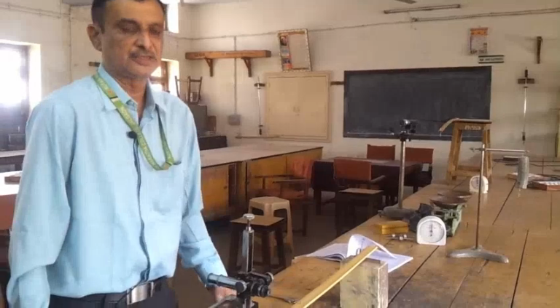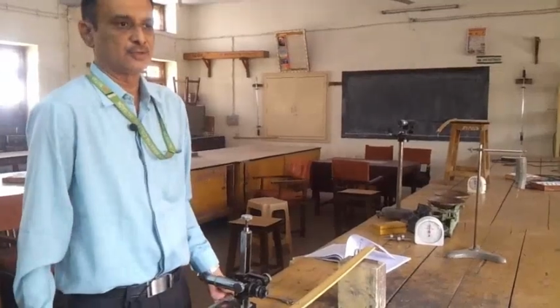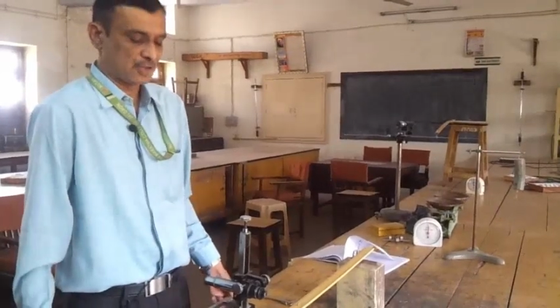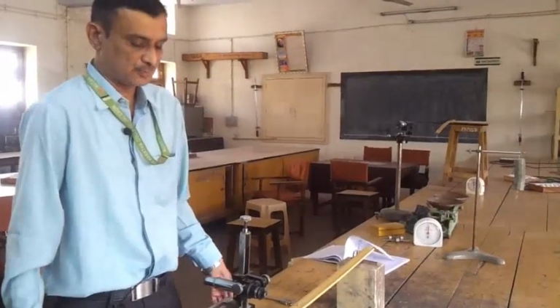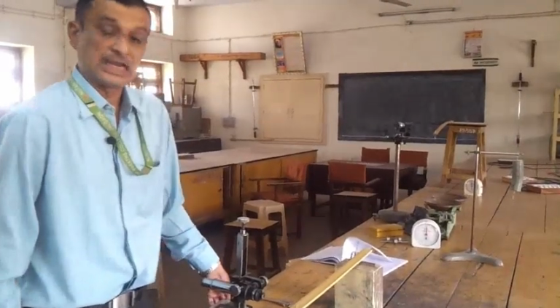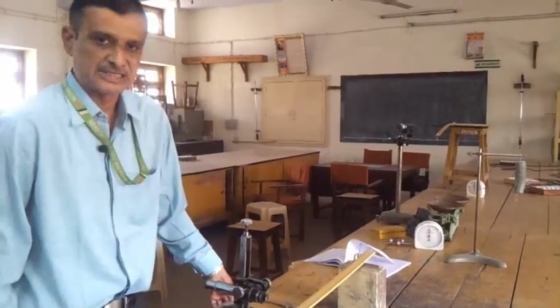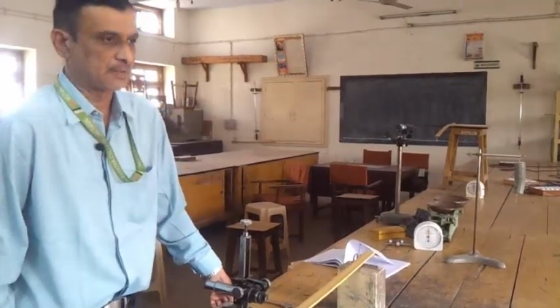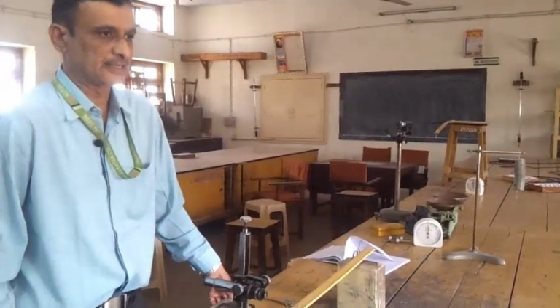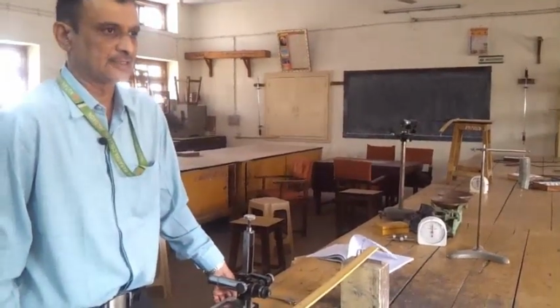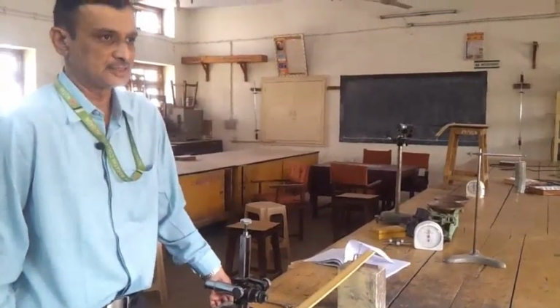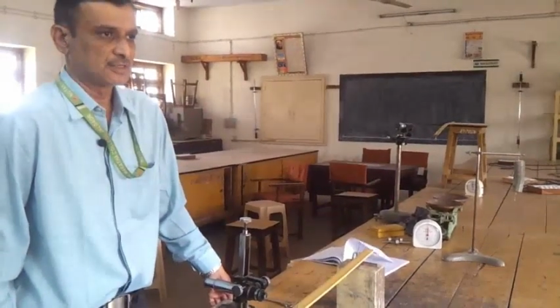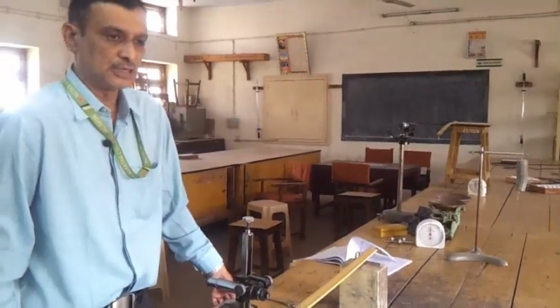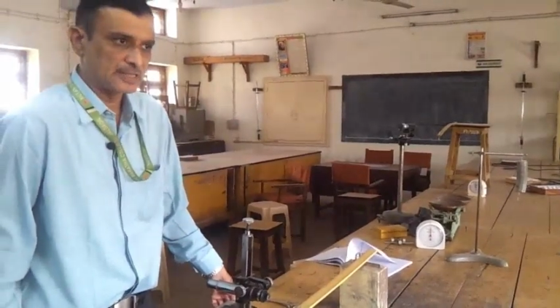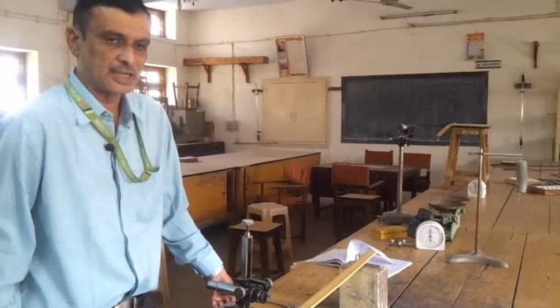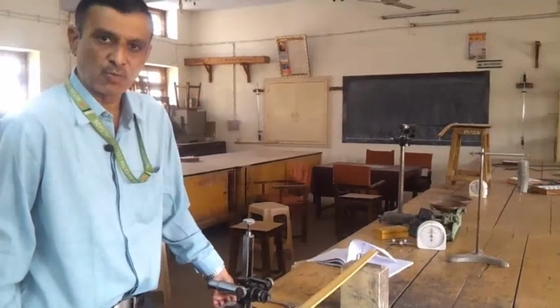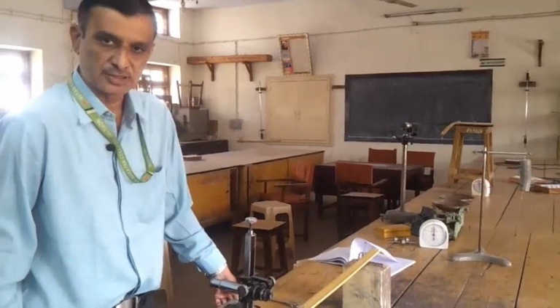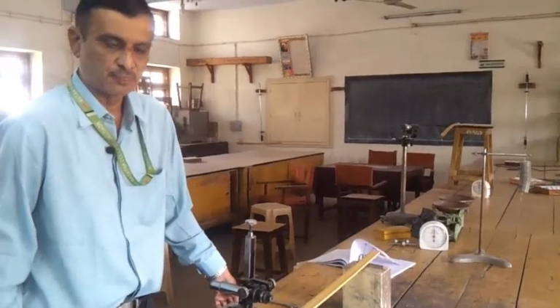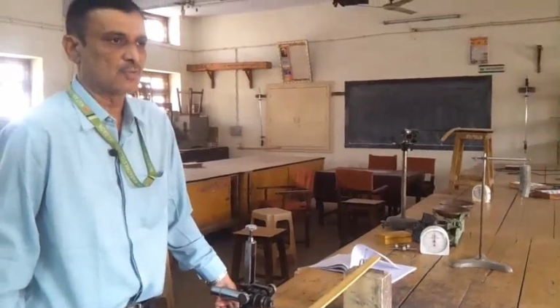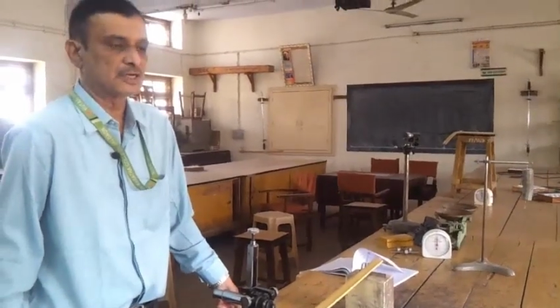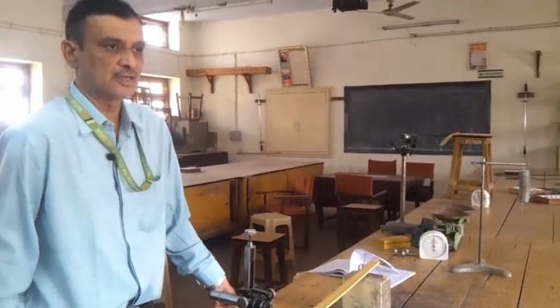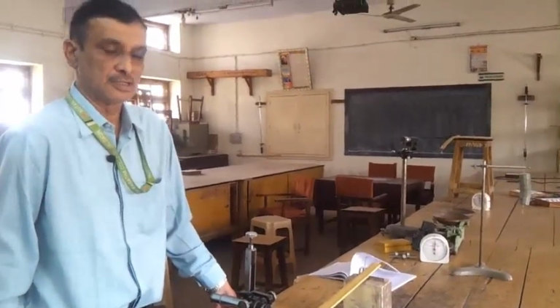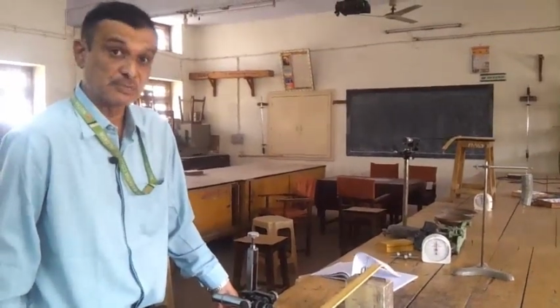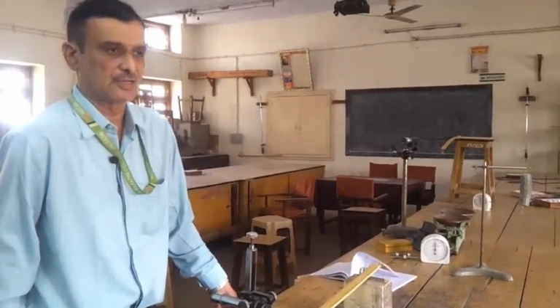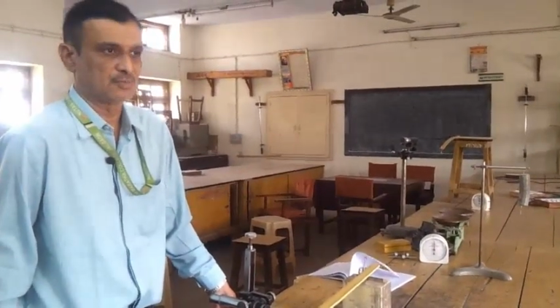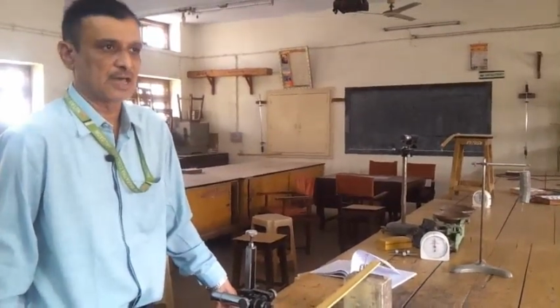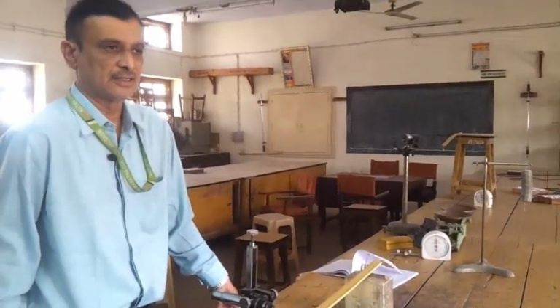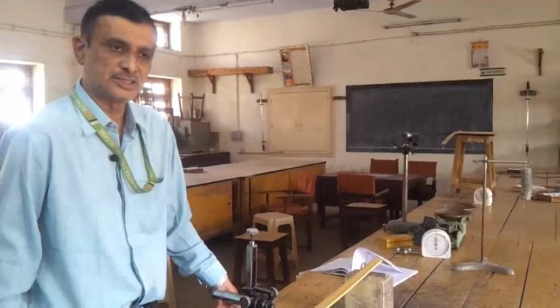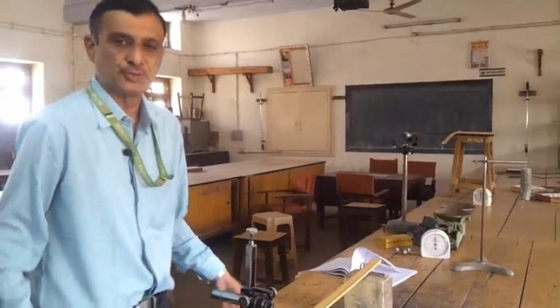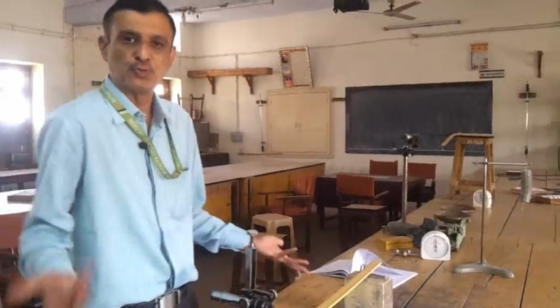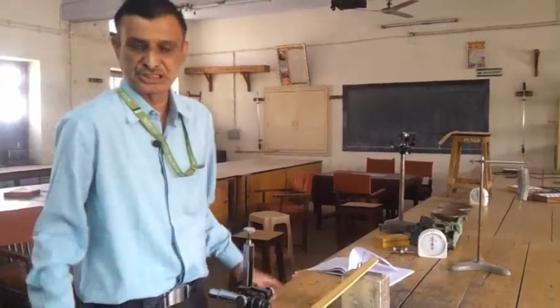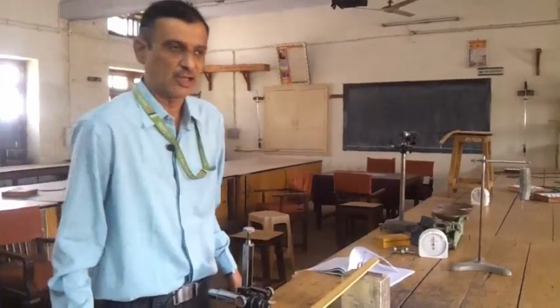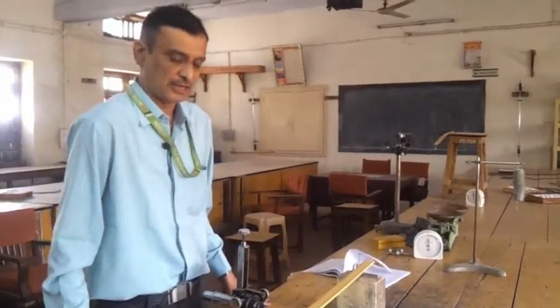Today we have the last practical, which is to determine the Young's modulus of the material. The given material of the bar should be wood, steel, or any suitable material.